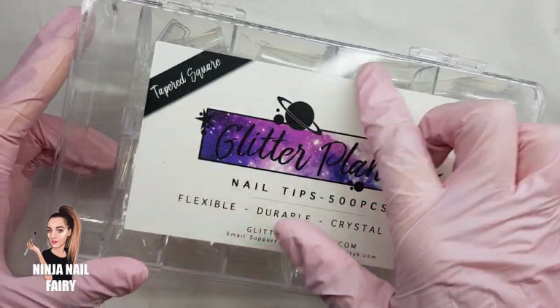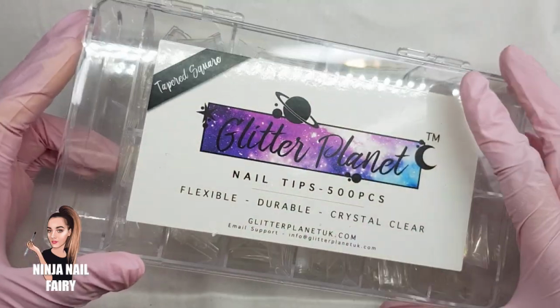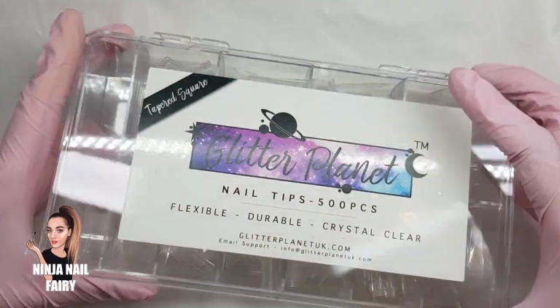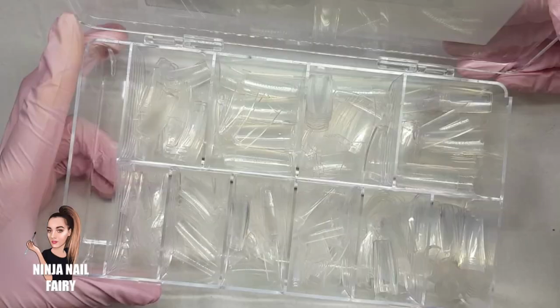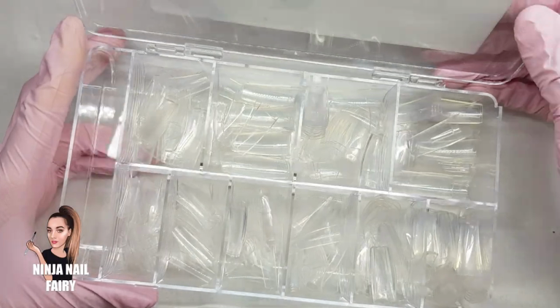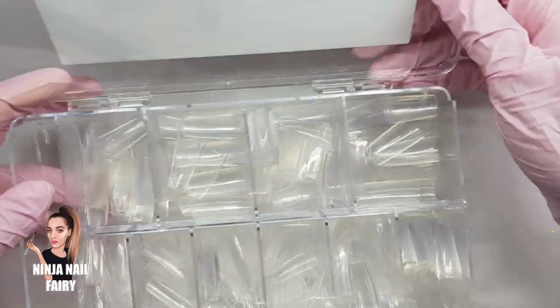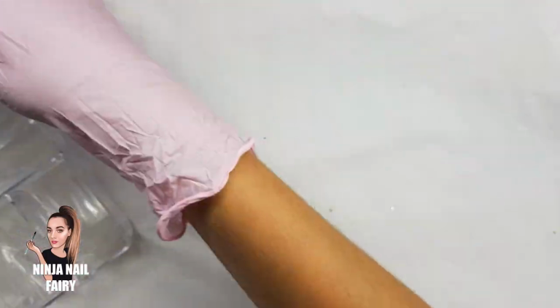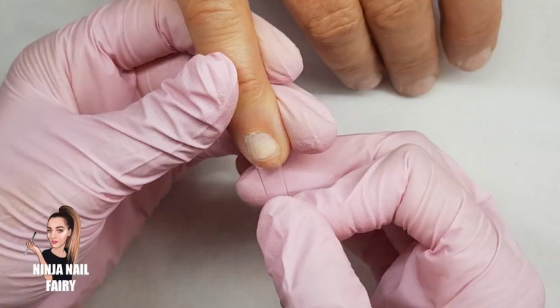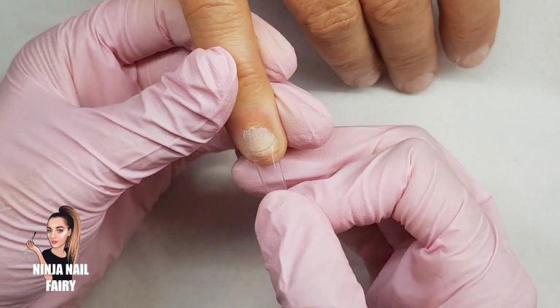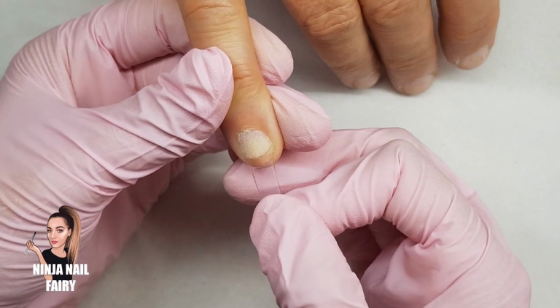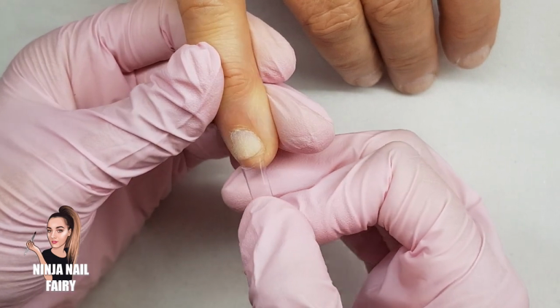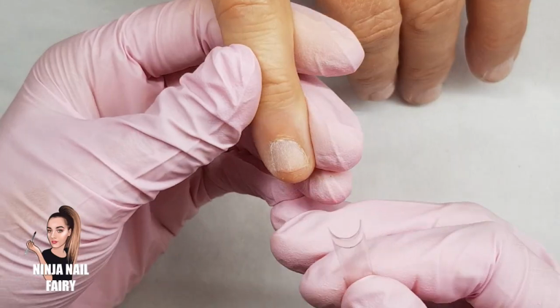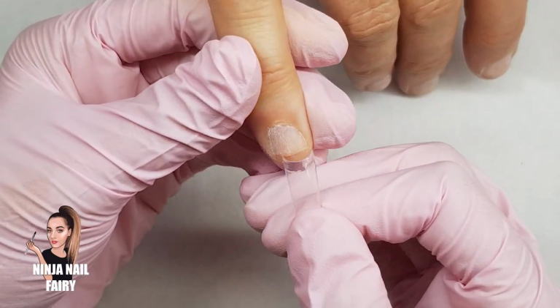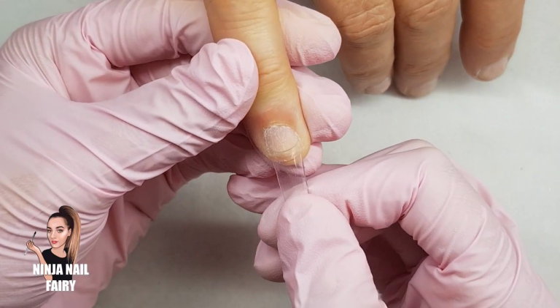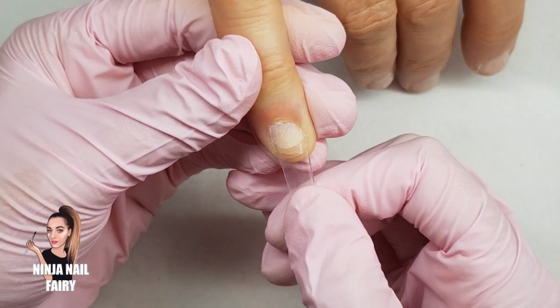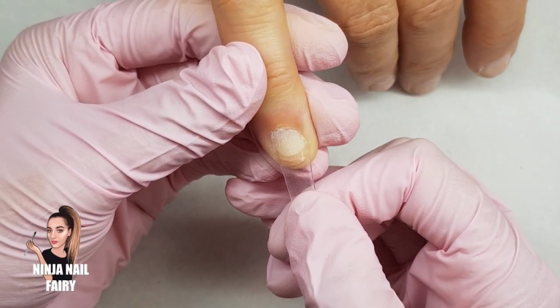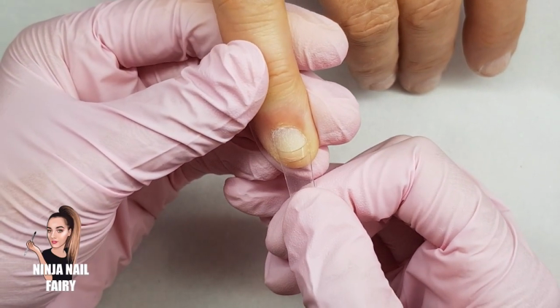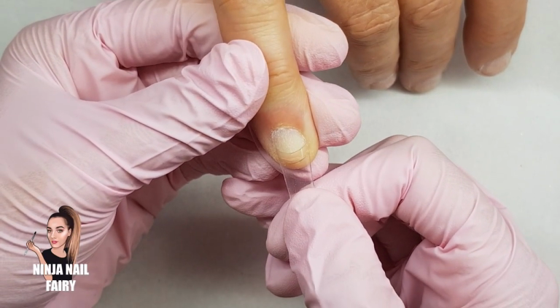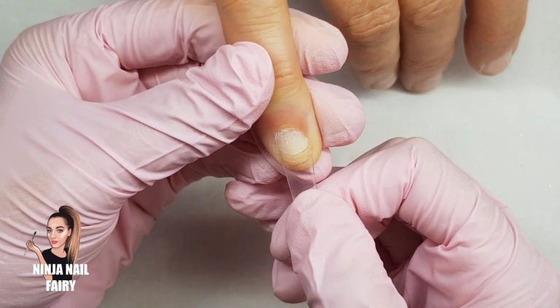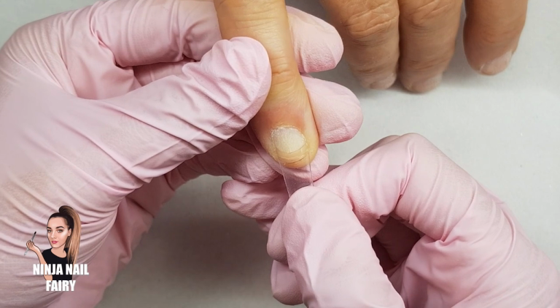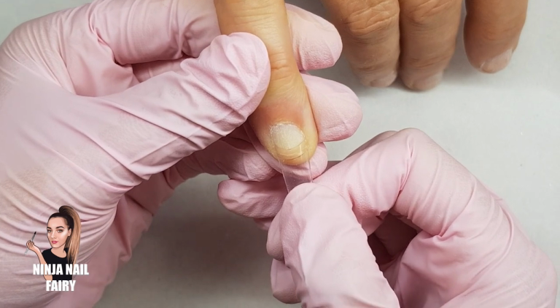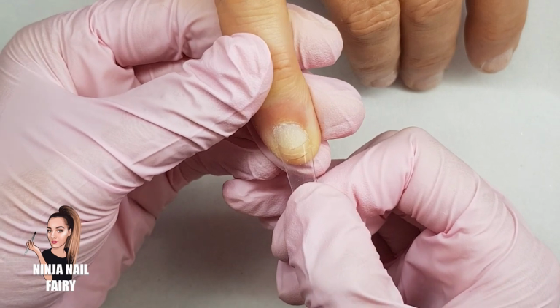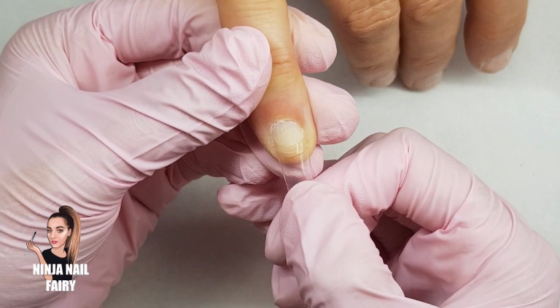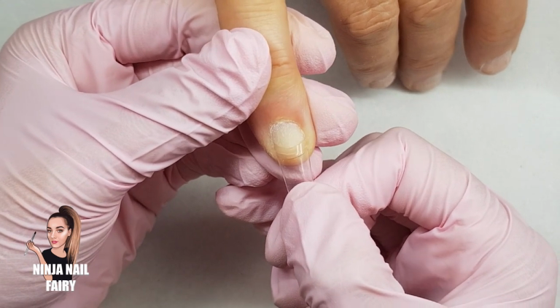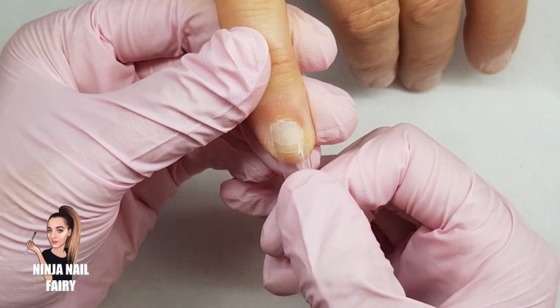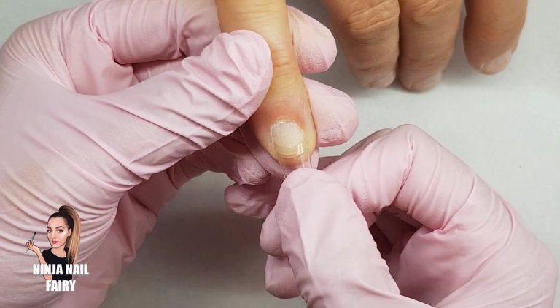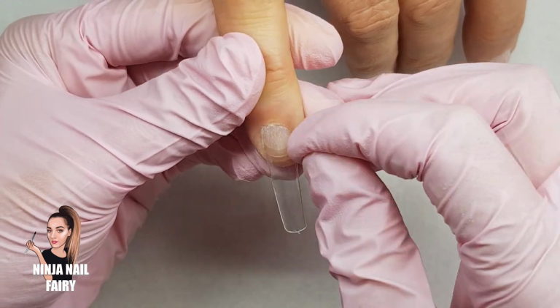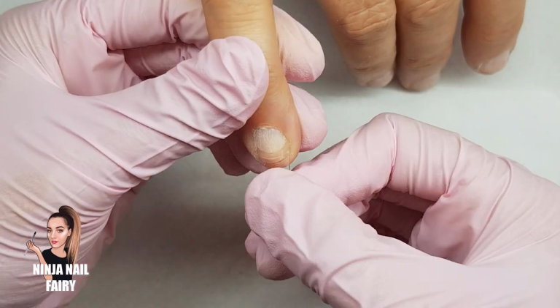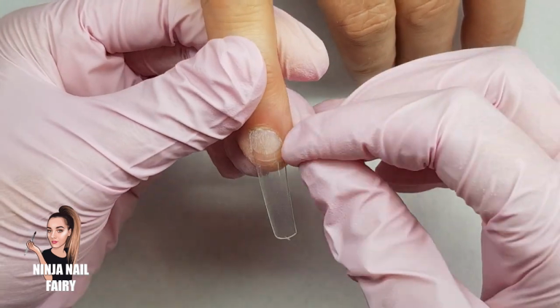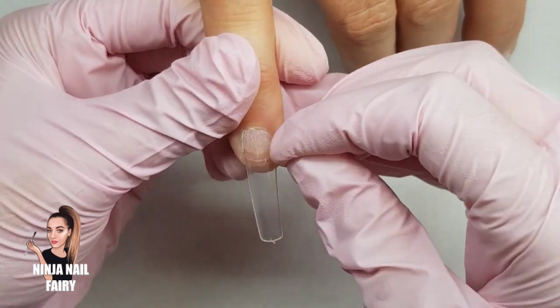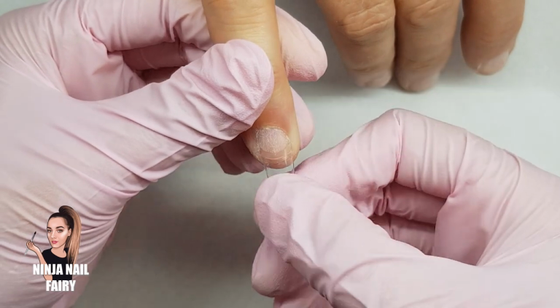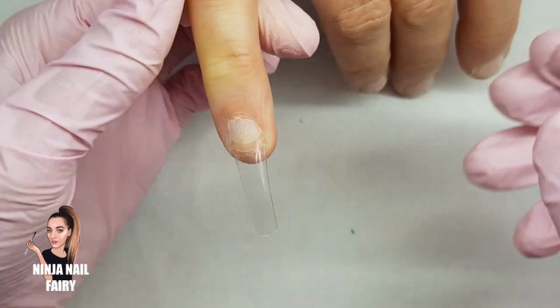So once I've finished prepping the nails it's time to come in with the tips. There are other steps that I haven't filmed, but once I've finished prep I'm coming in with the tapered square nail tips and I'm just applying those to all ten nails.